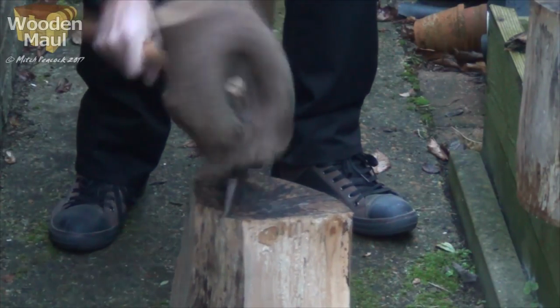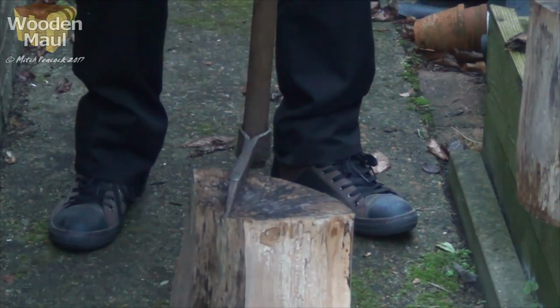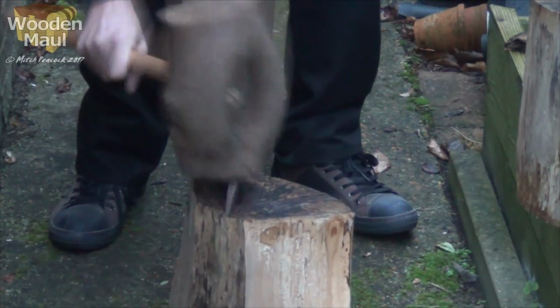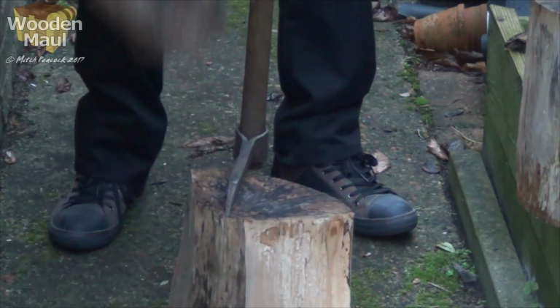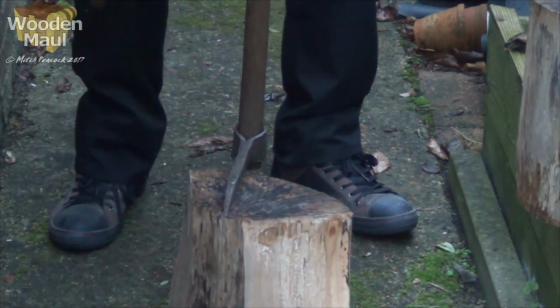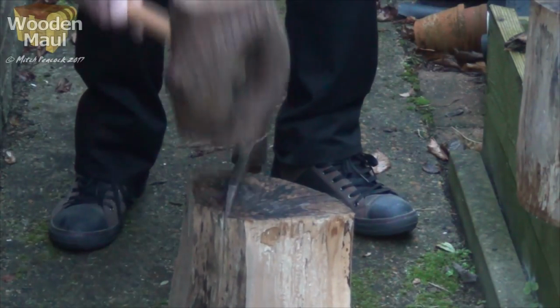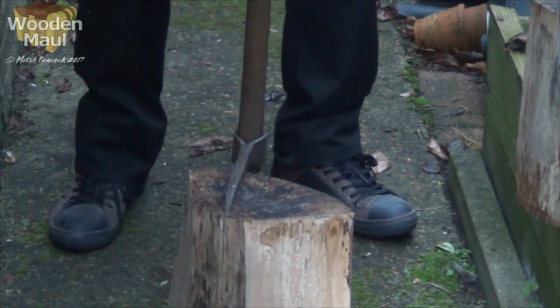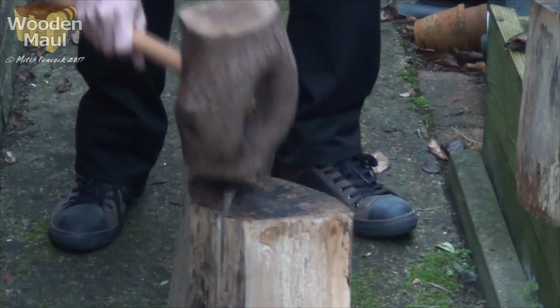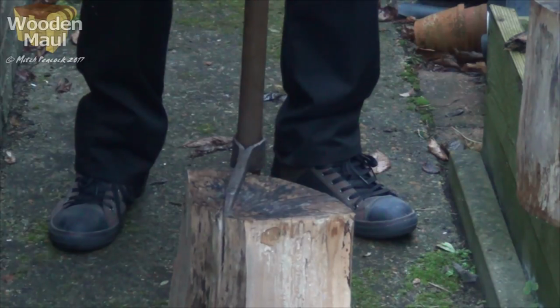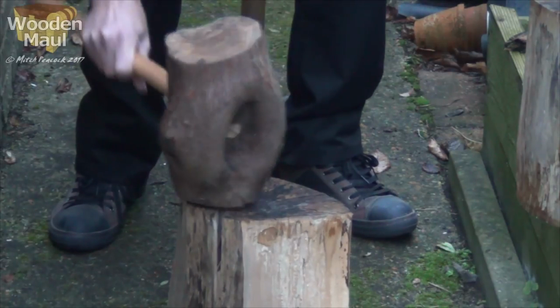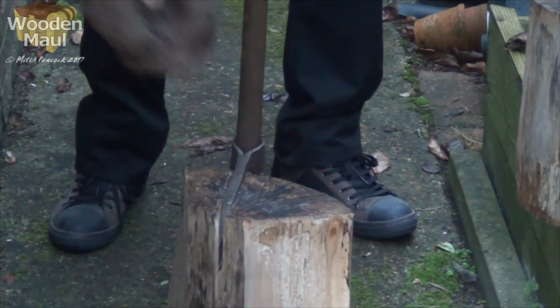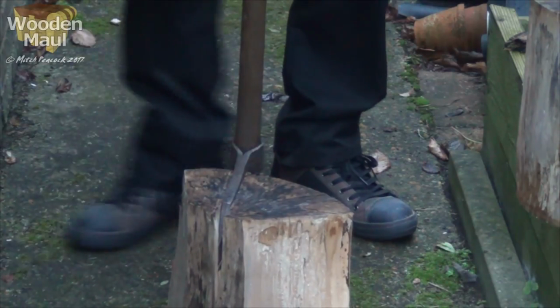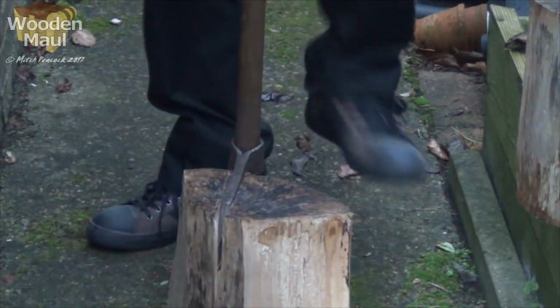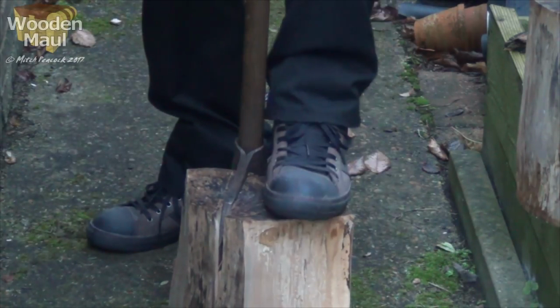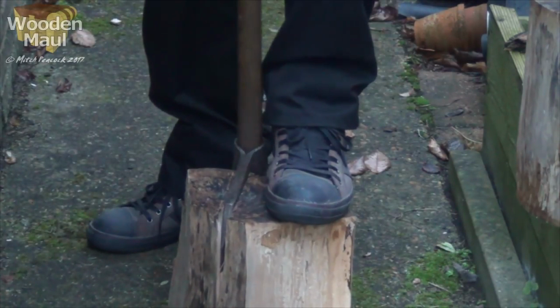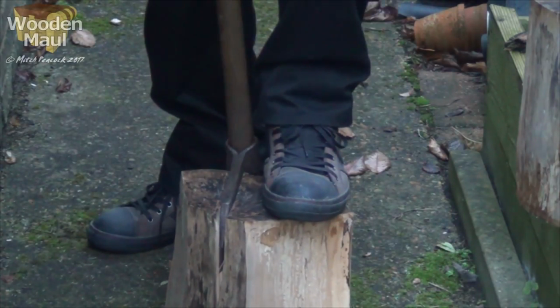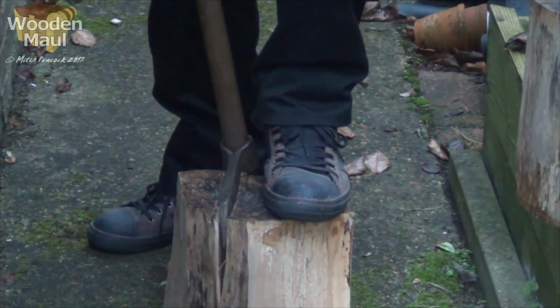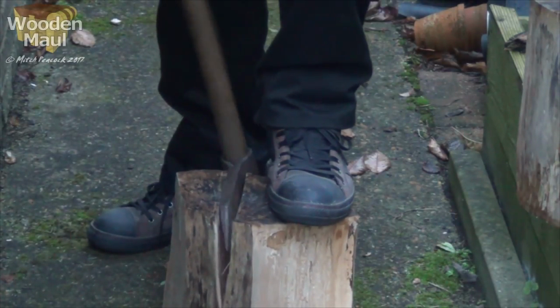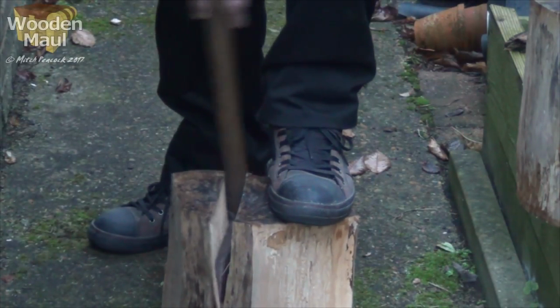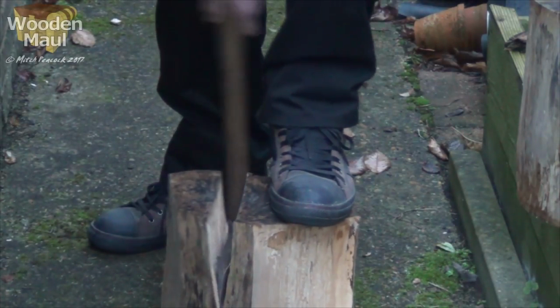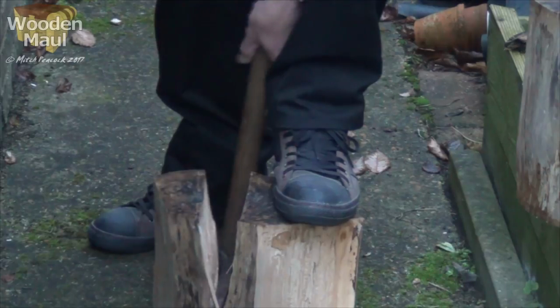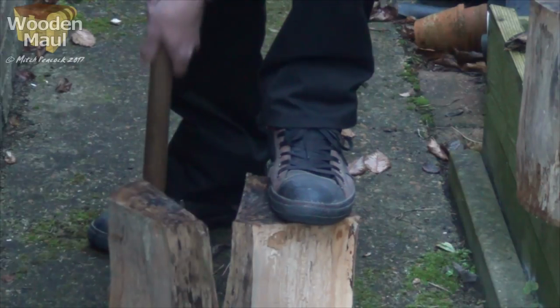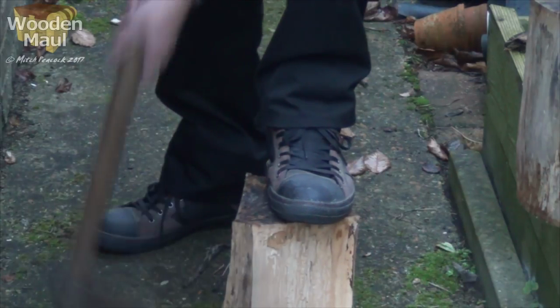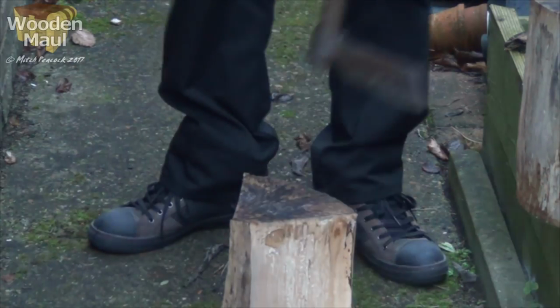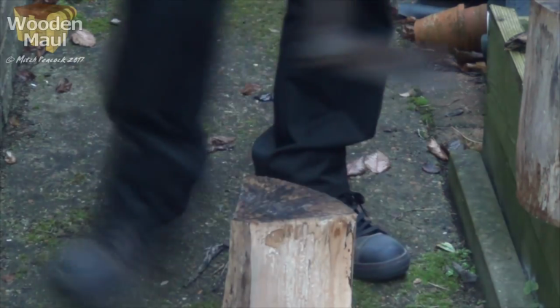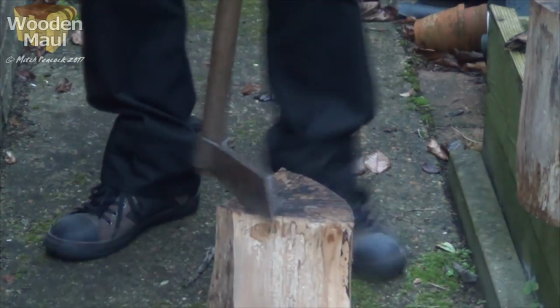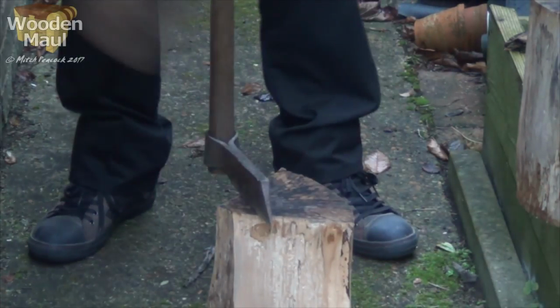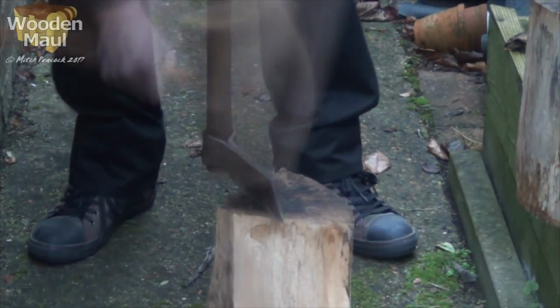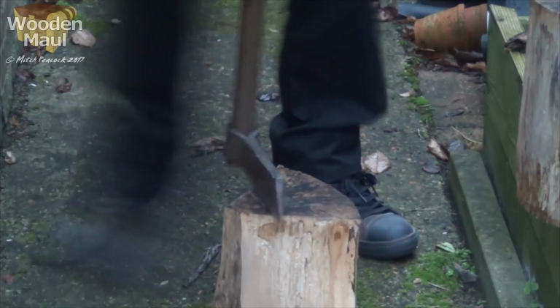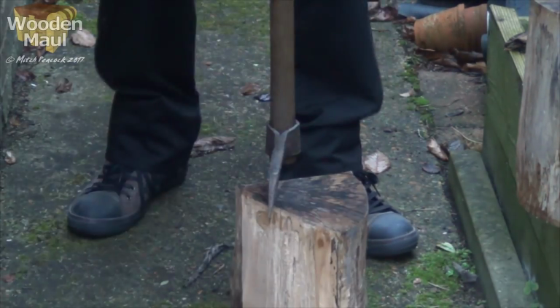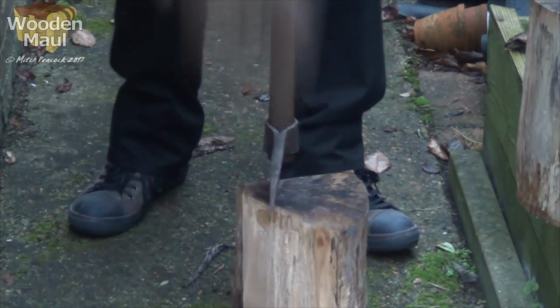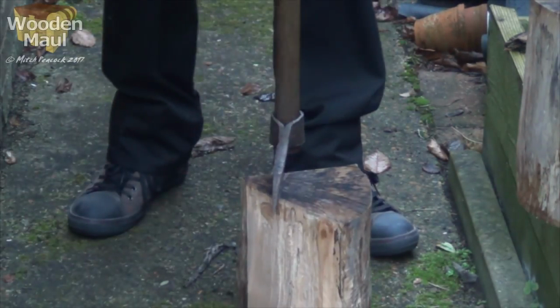This is the same piece of apple that I was splitting with the club hammer at the beginning, and it's much easier with this maul. What's more, I won't be making any unsightly and sharp burrs on the top of the tool.